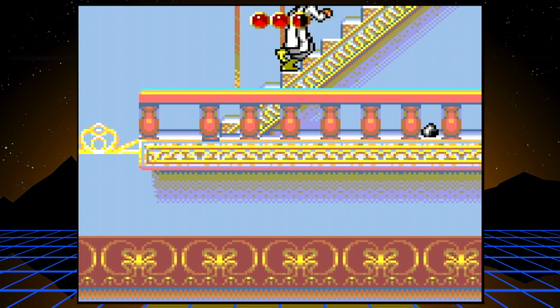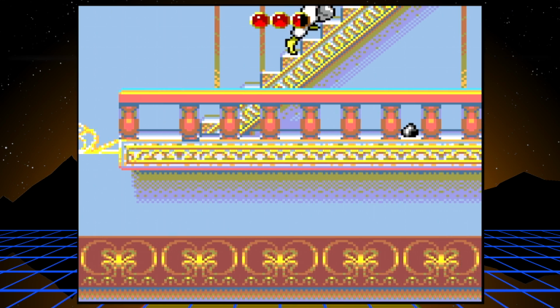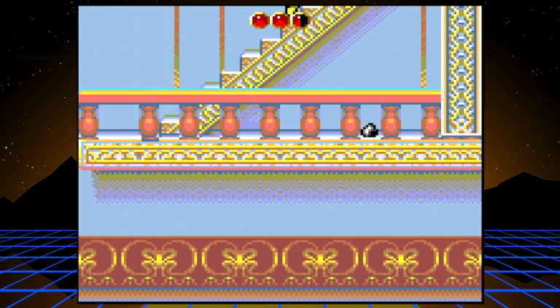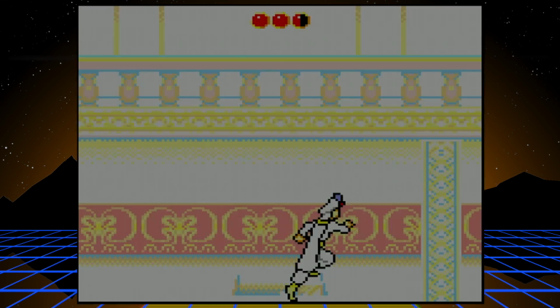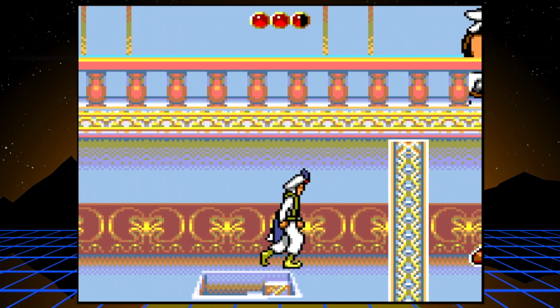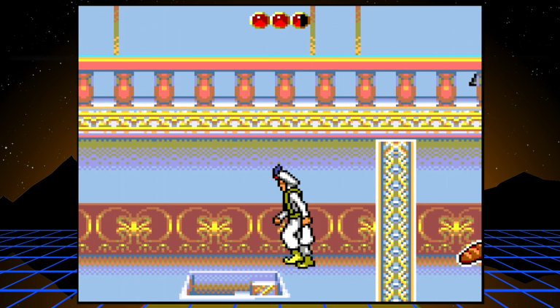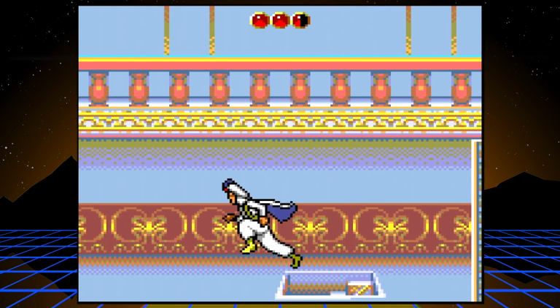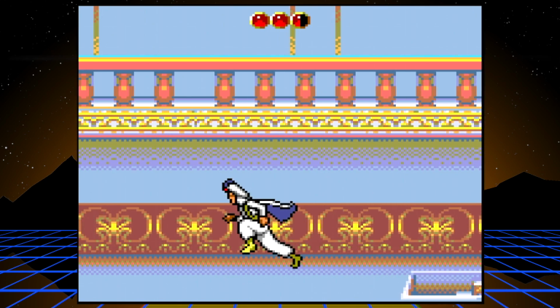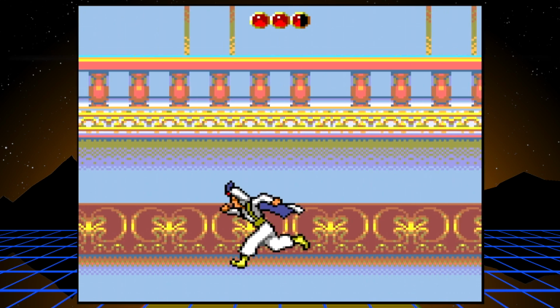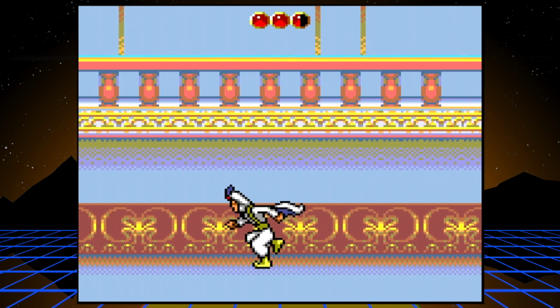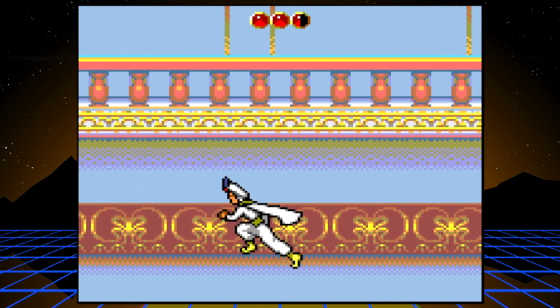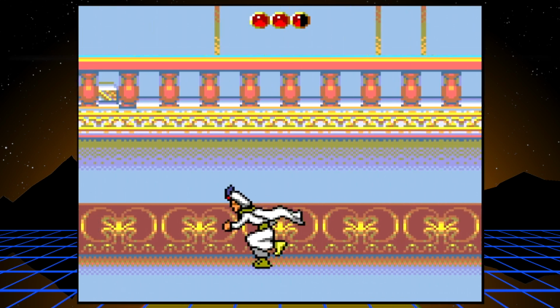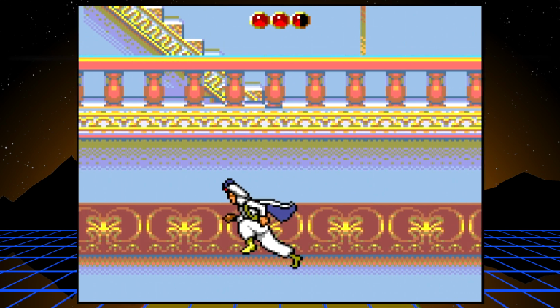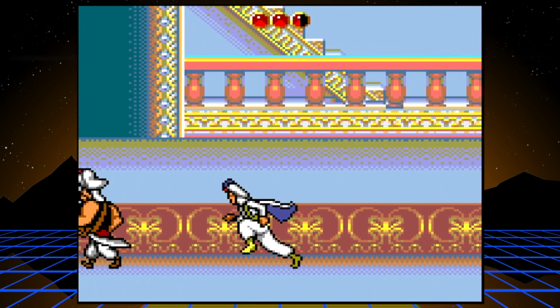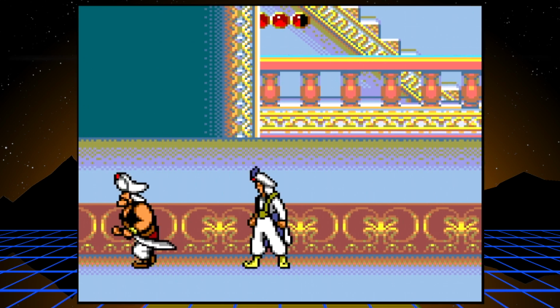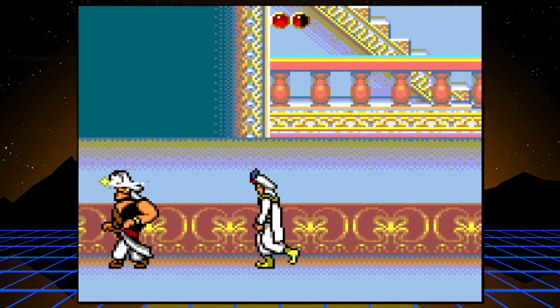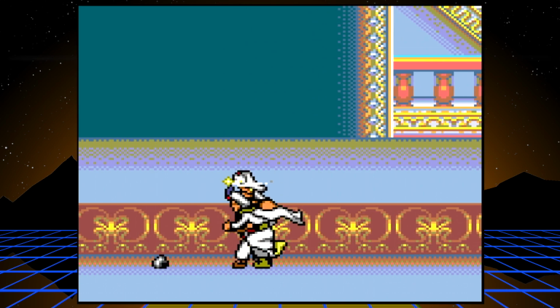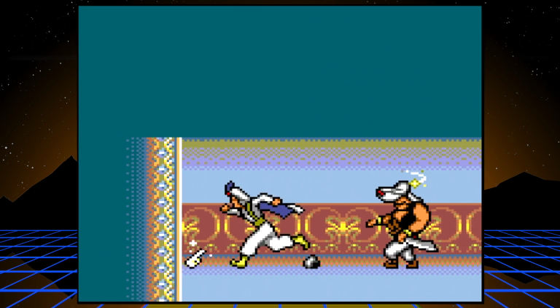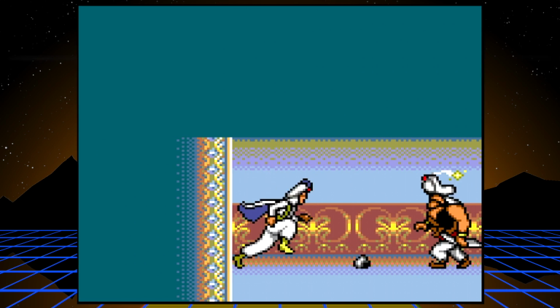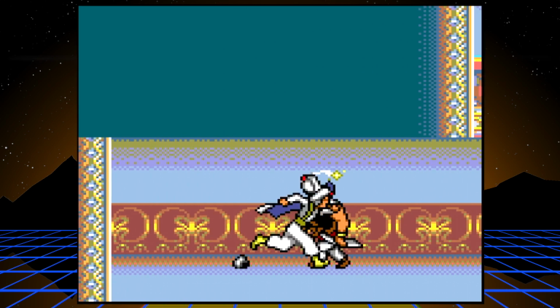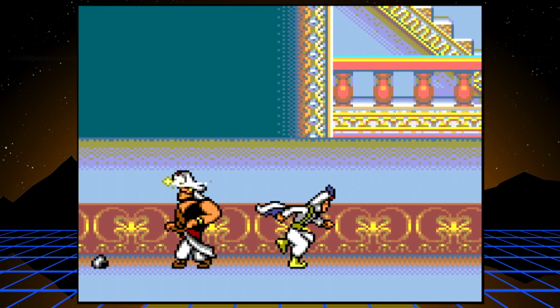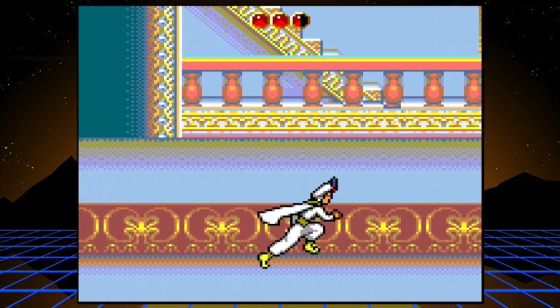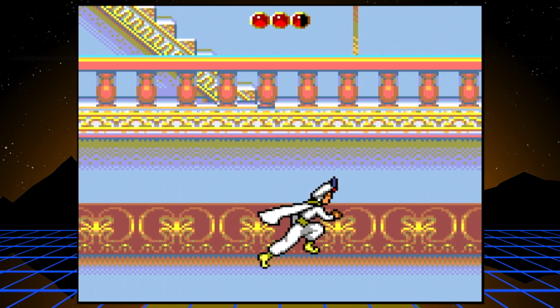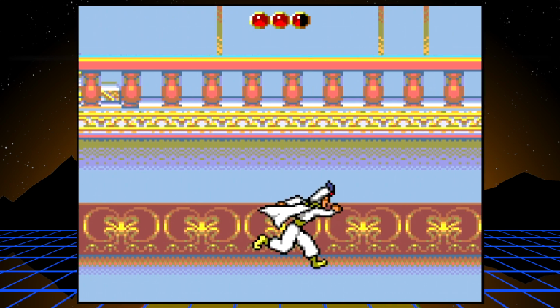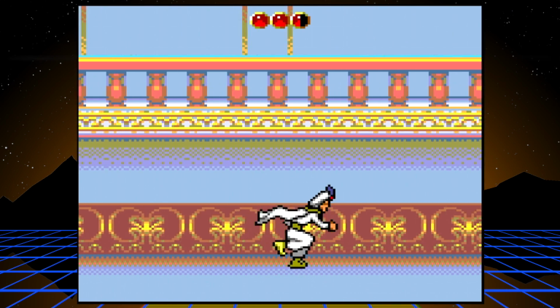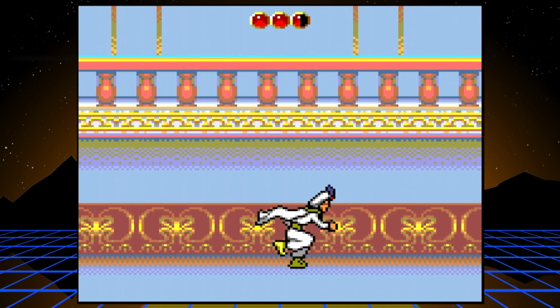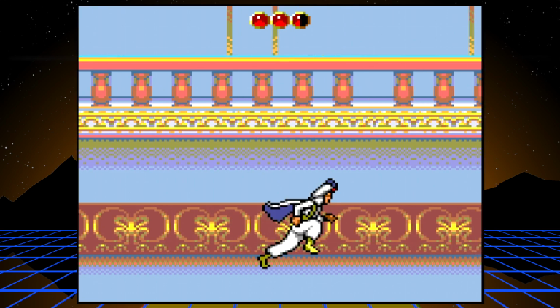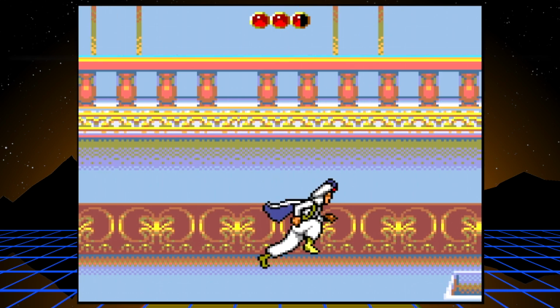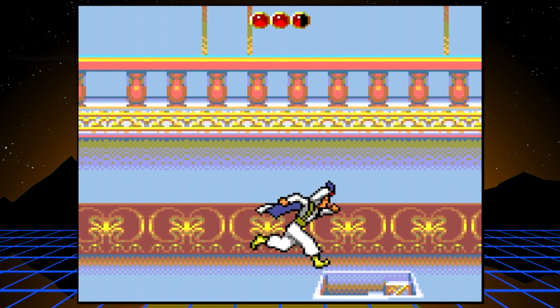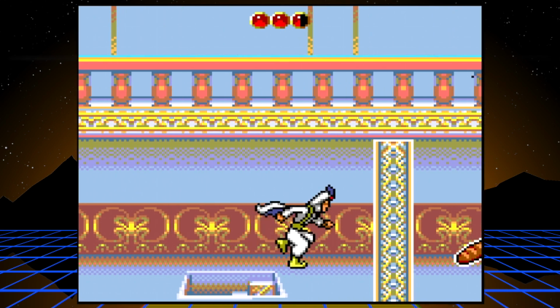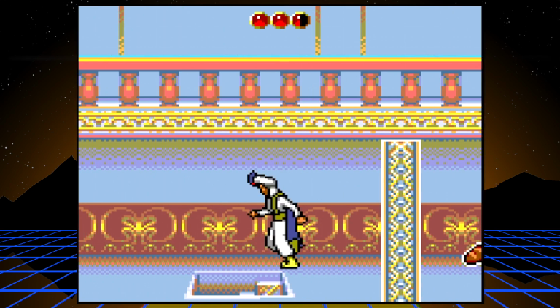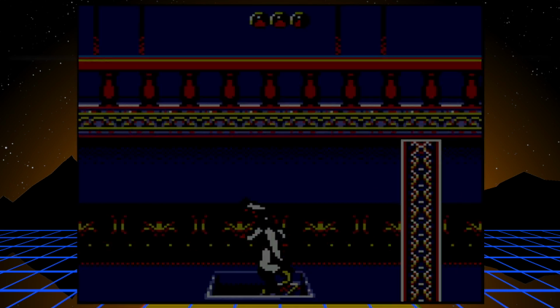Now this next part — be careful not to slide into him or hit him too early because he will kill you. You want to grab that key and run past him as quickly as you can. Just leave that rock on the ground, you won't need it.